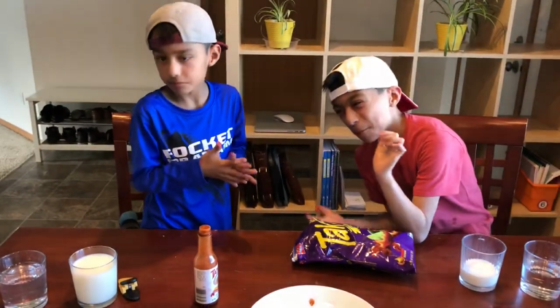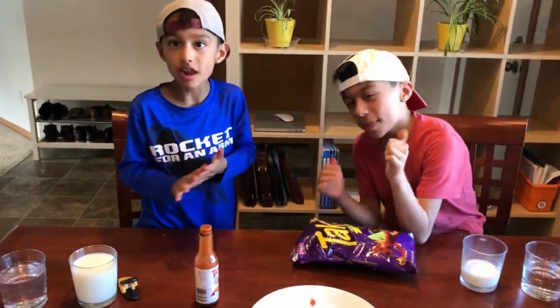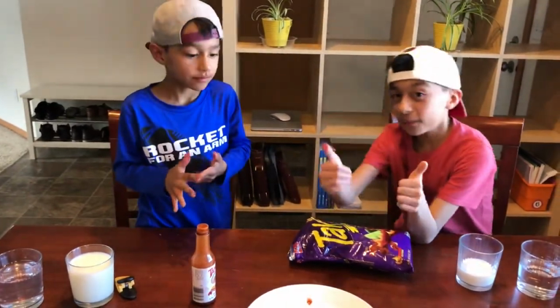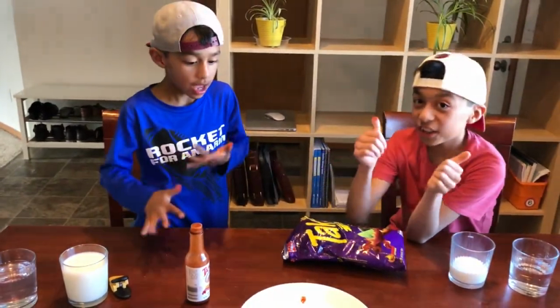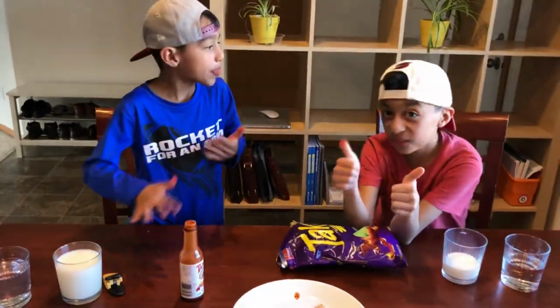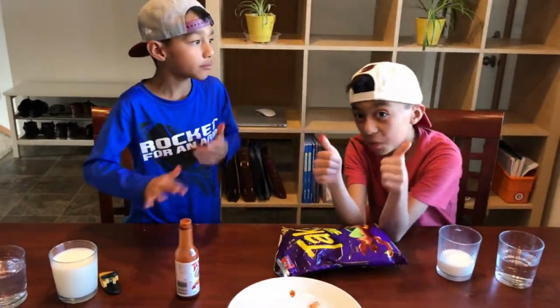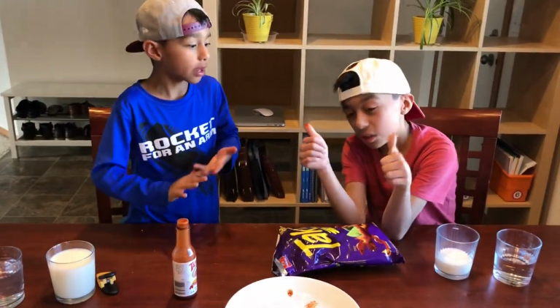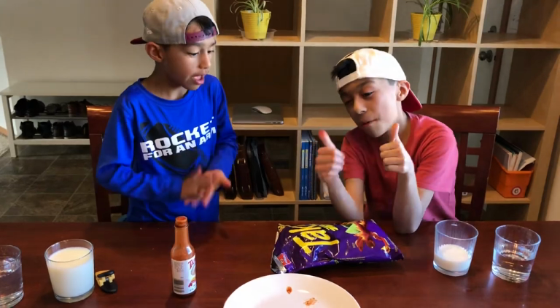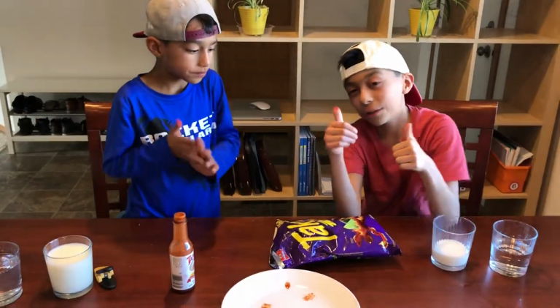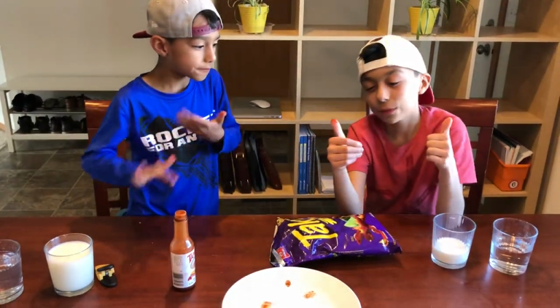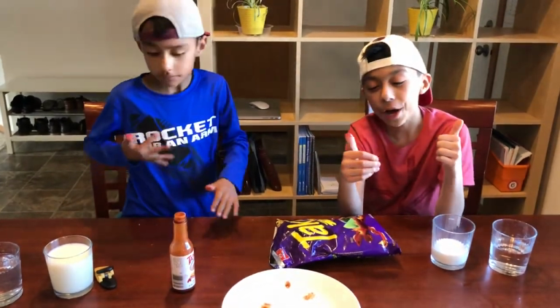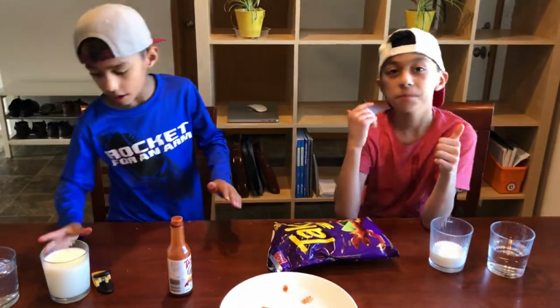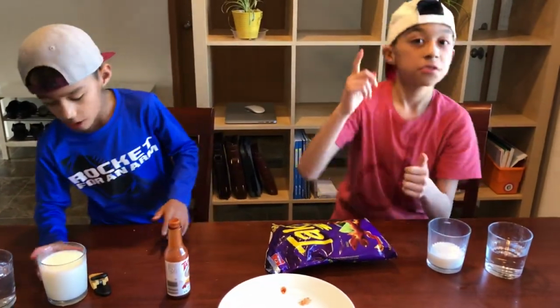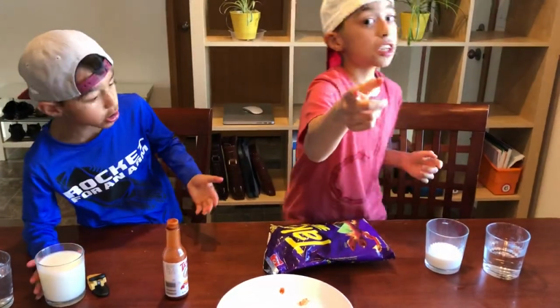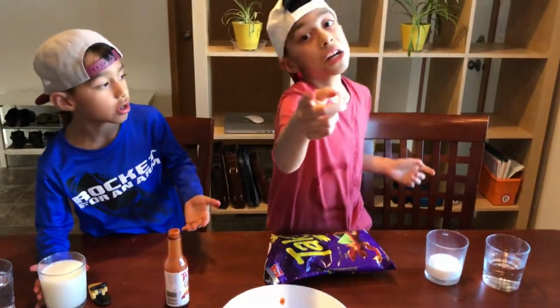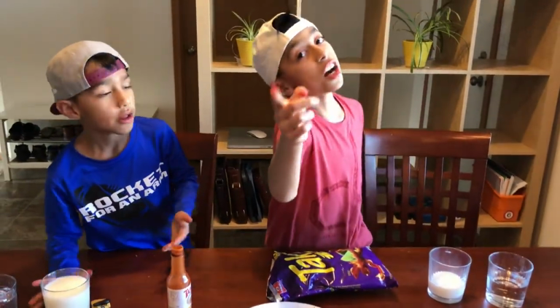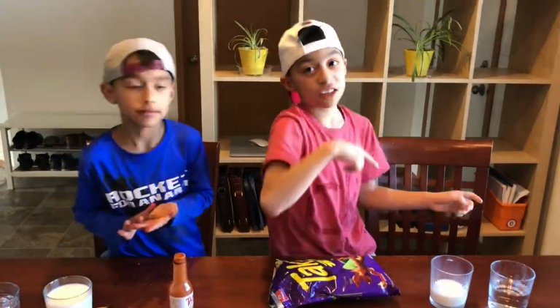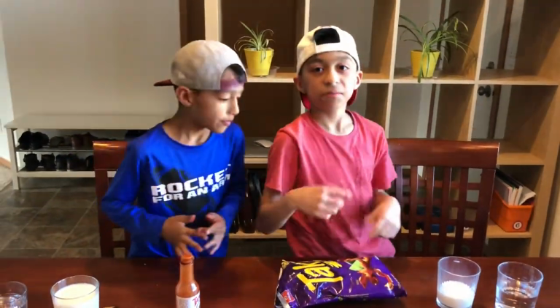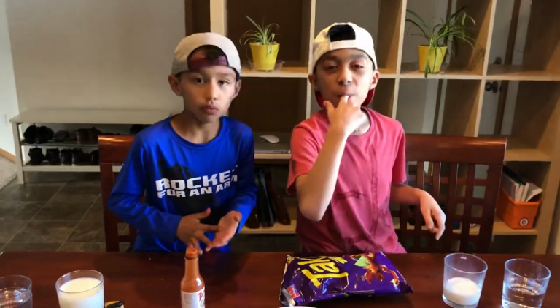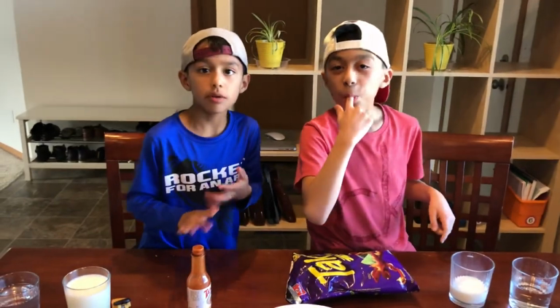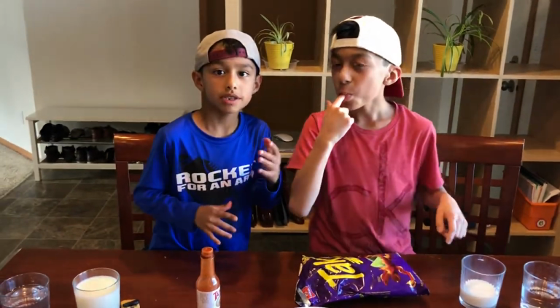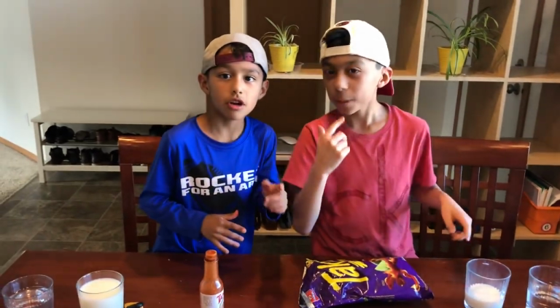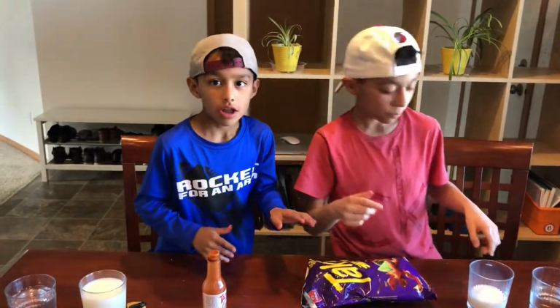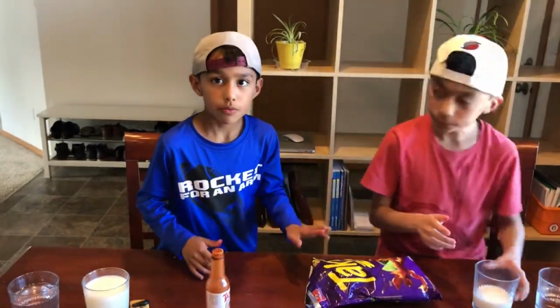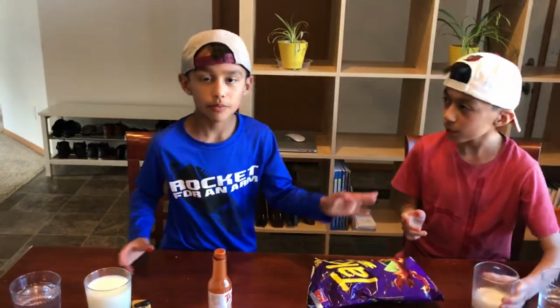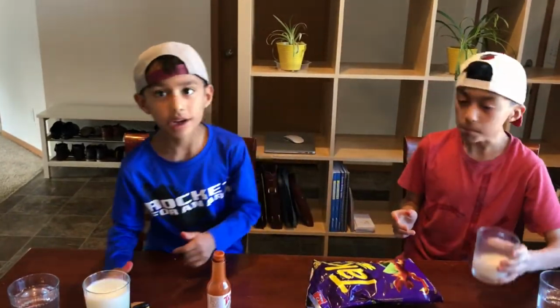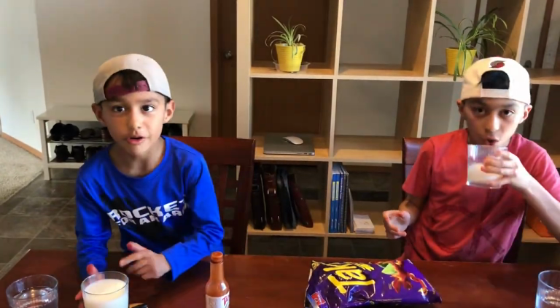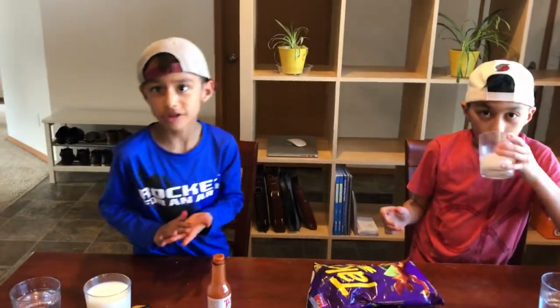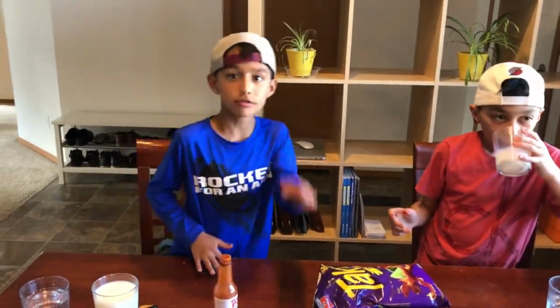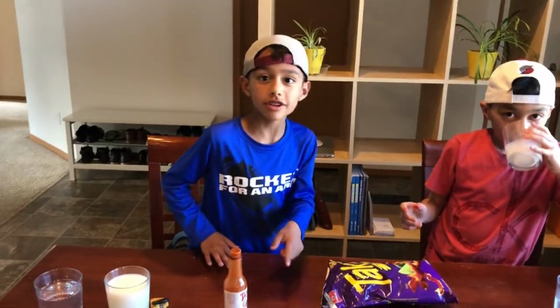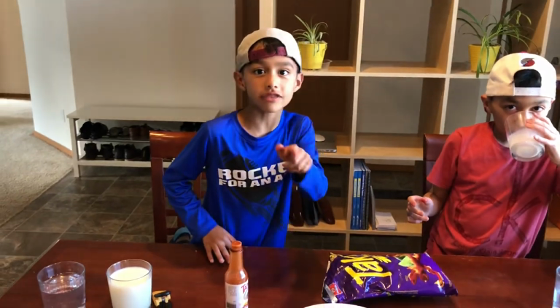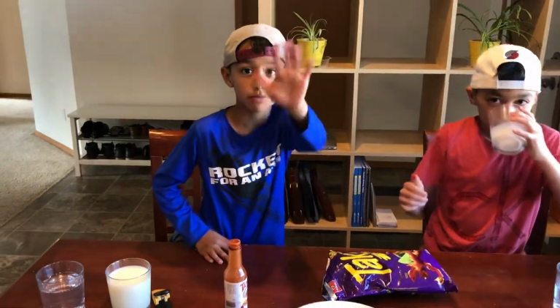Thank you for watching this video. Please subscribe down below if you liked this video. We're gonna stop eating Takis and we're gonna make some more videos, so we'll see you in those videos — bye!